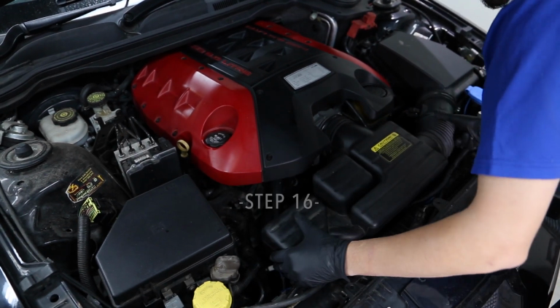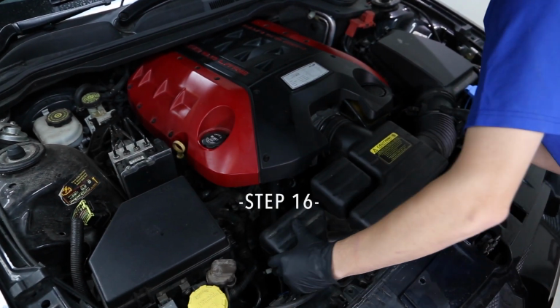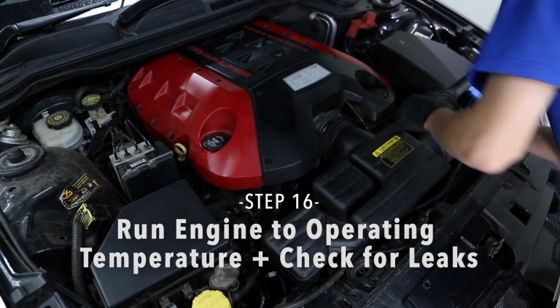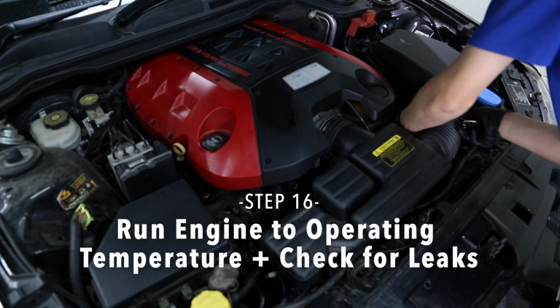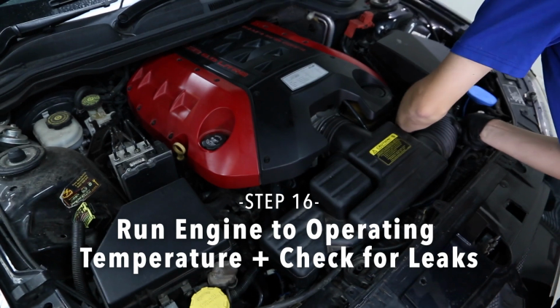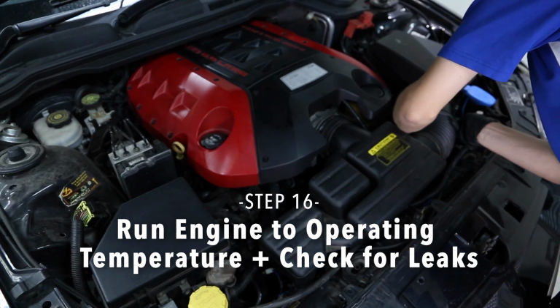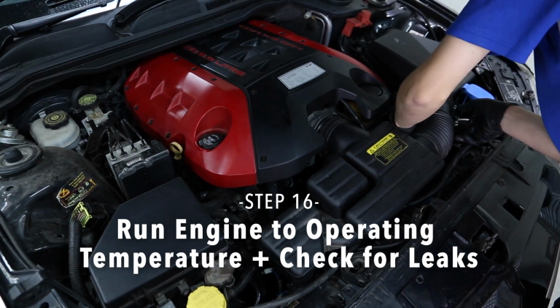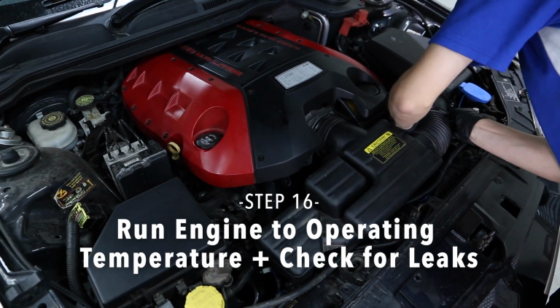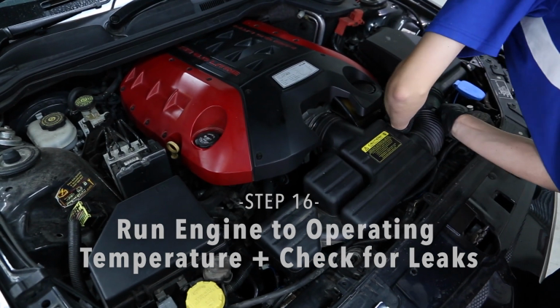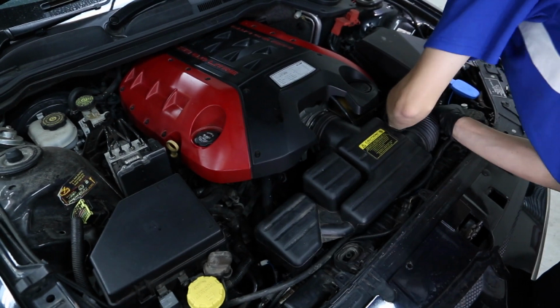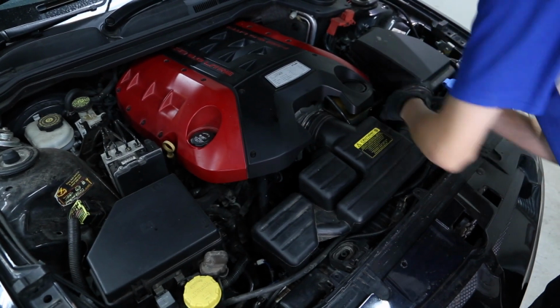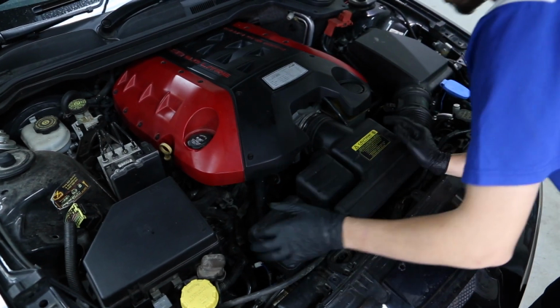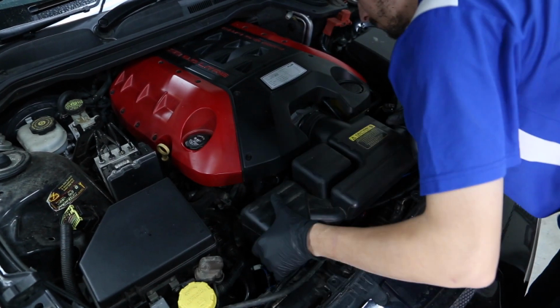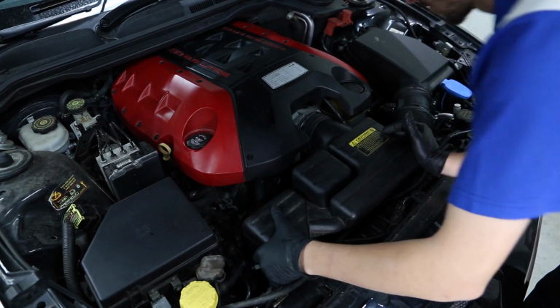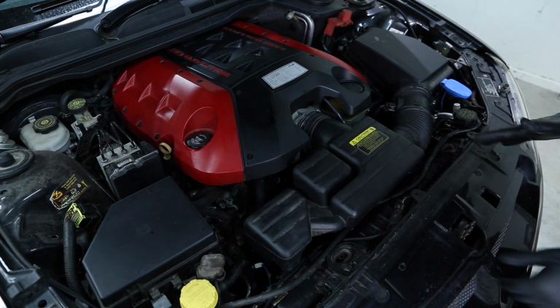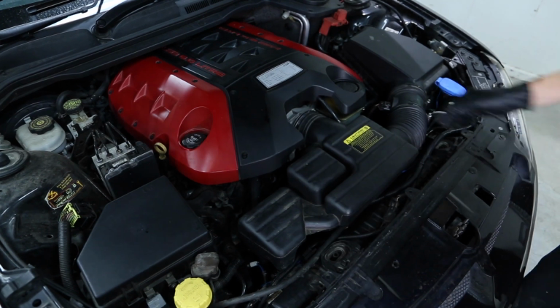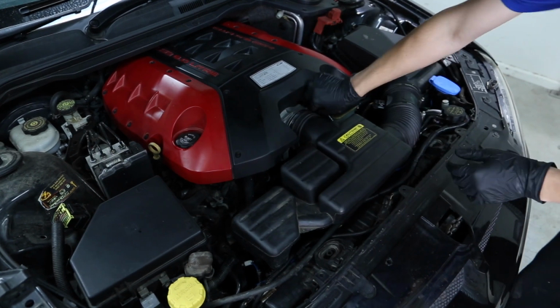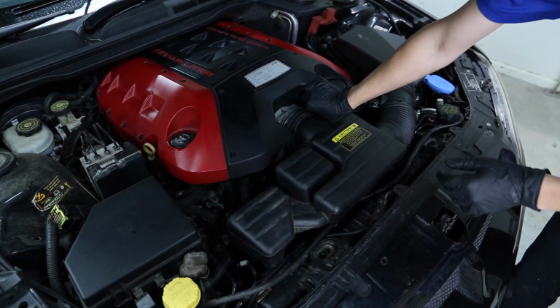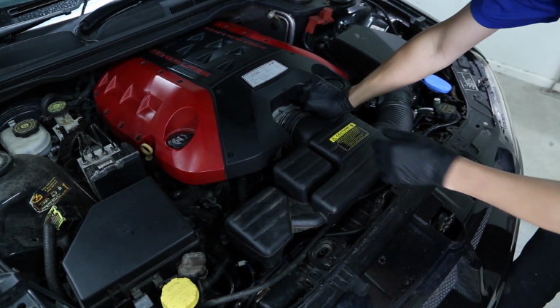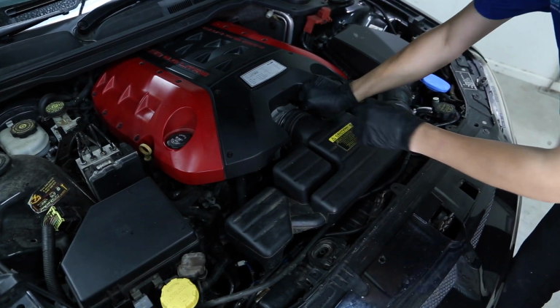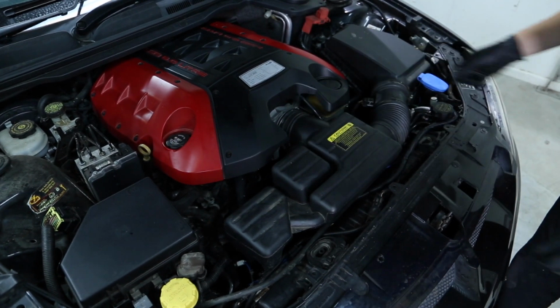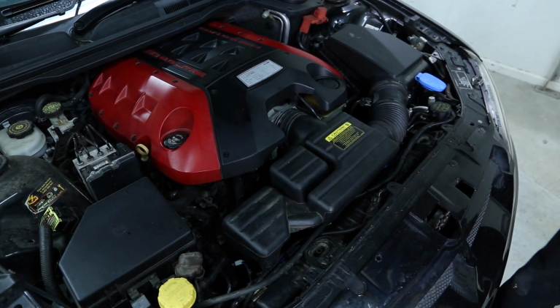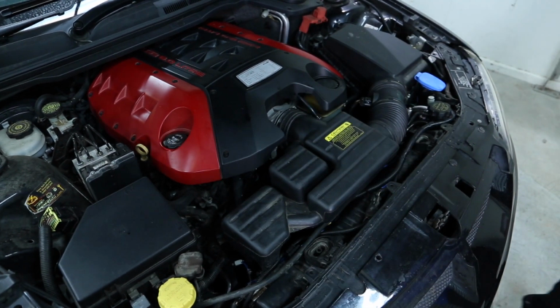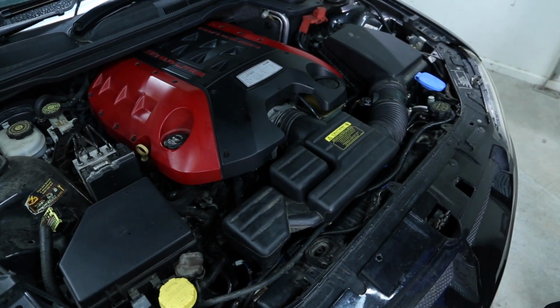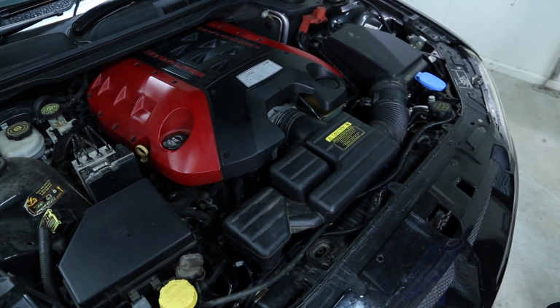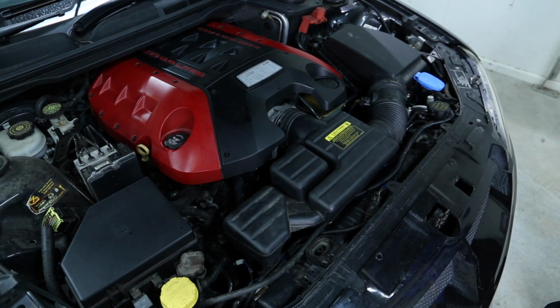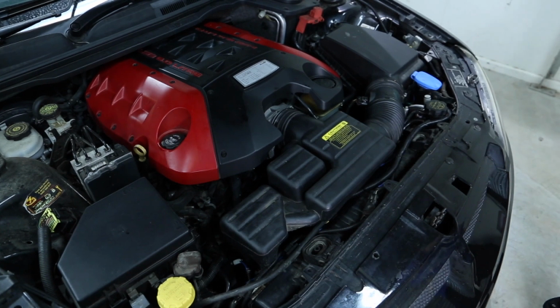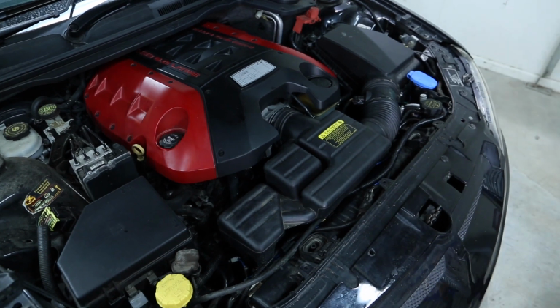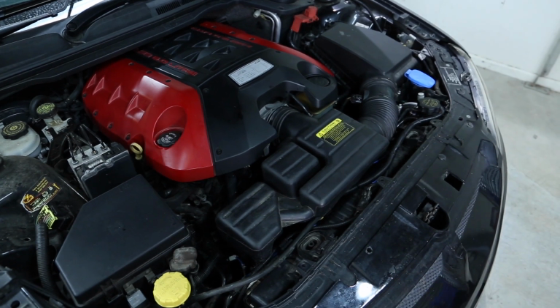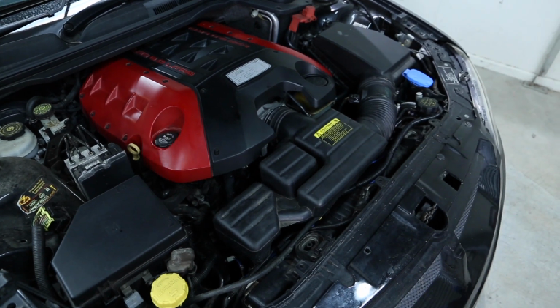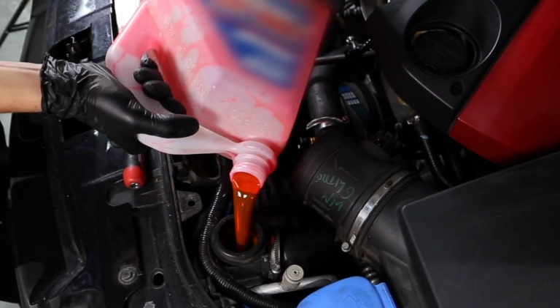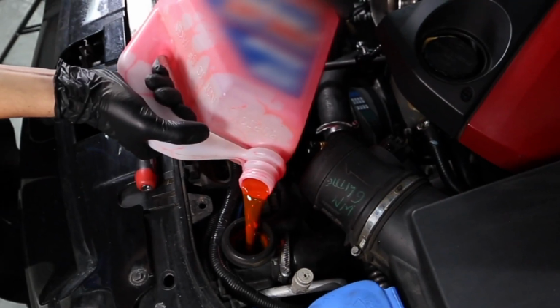Step 16. Run the engine up to operating temperature. Check all hoses and fittings to ensure they are all secure and leak-free. When the engine cools down, remove the radiator cap and check coolant level. Top up as required.